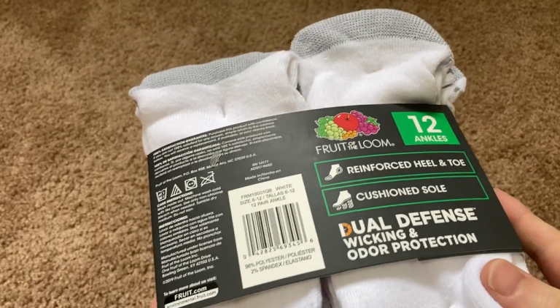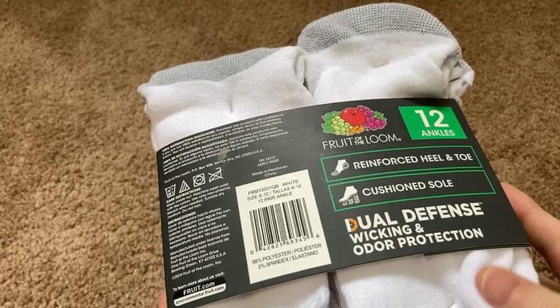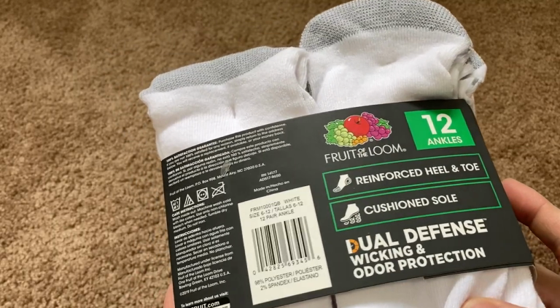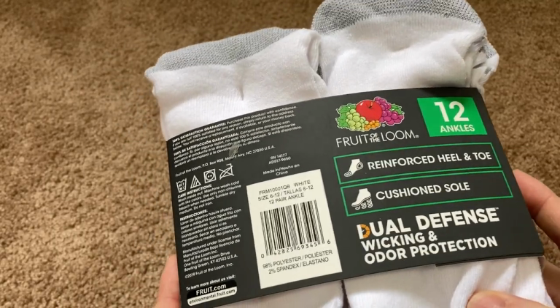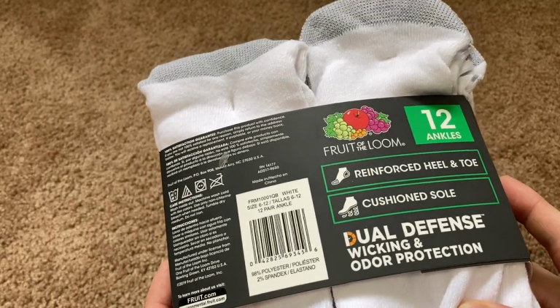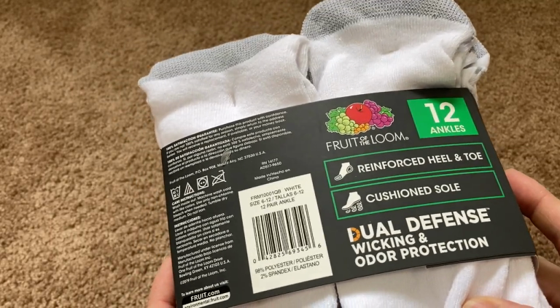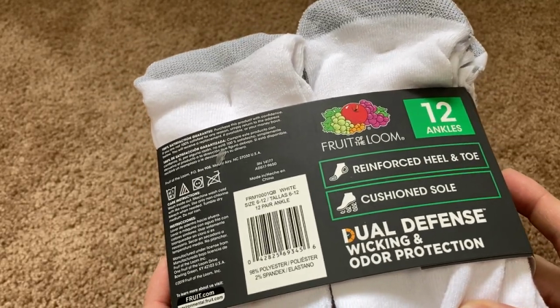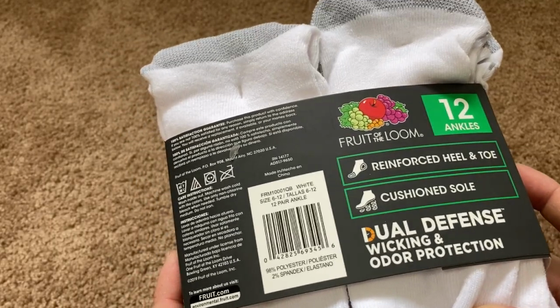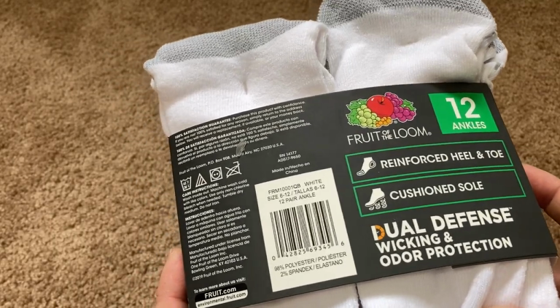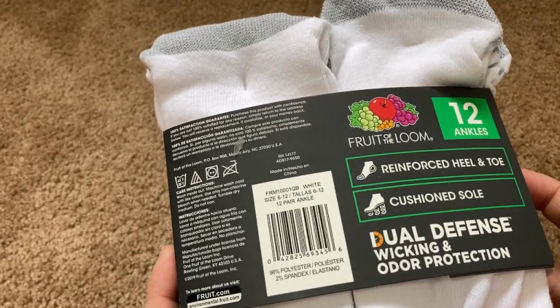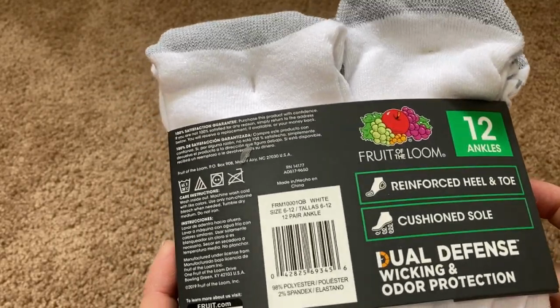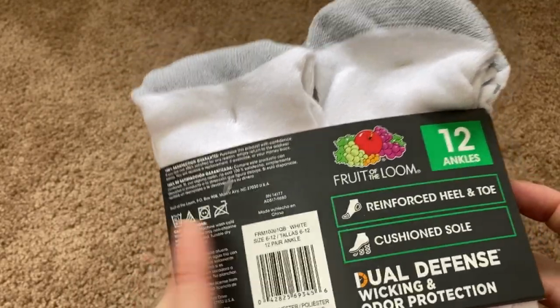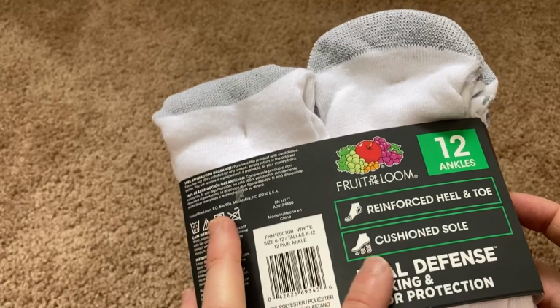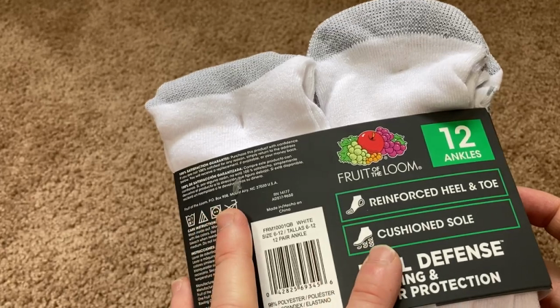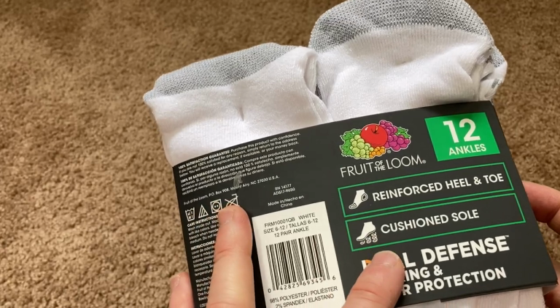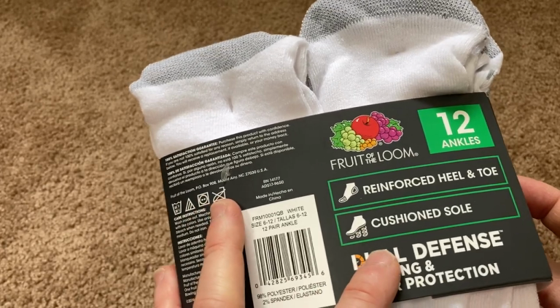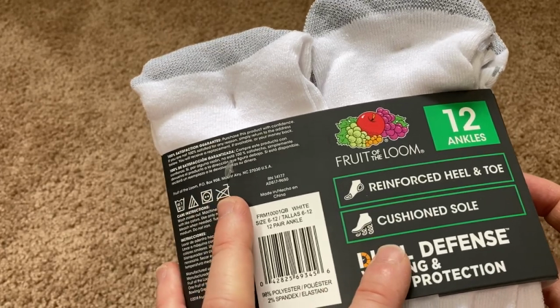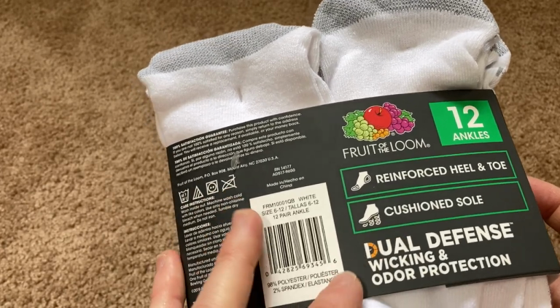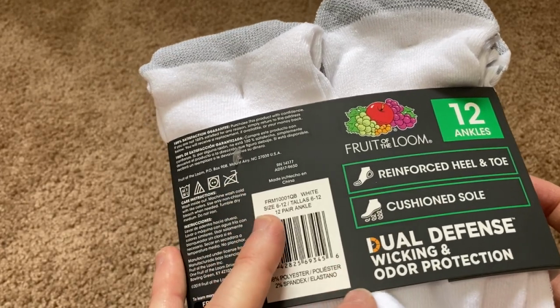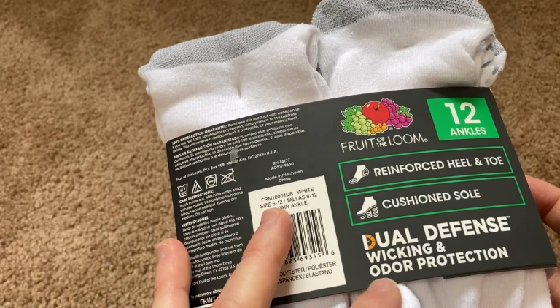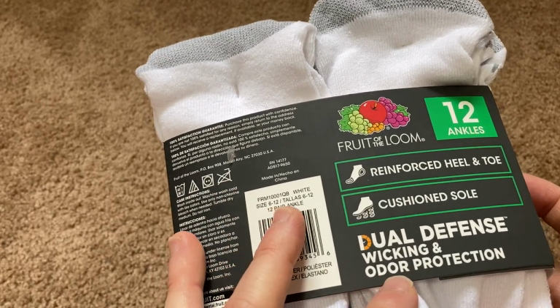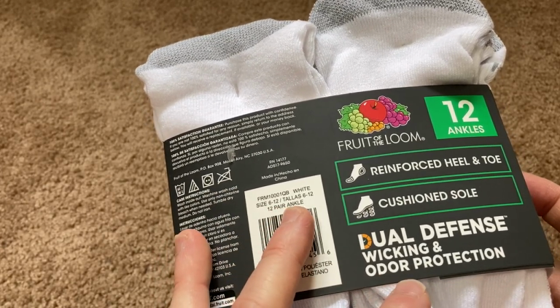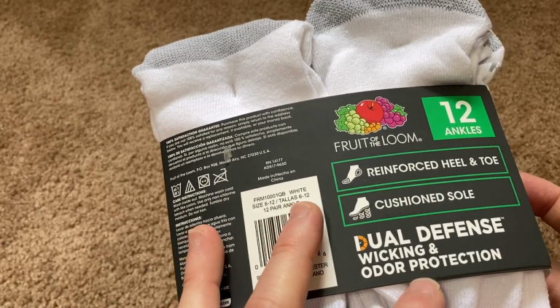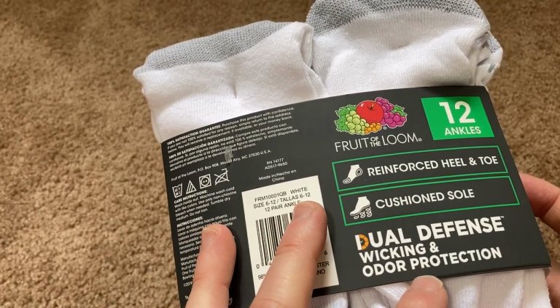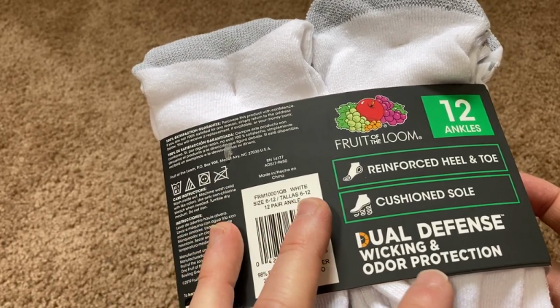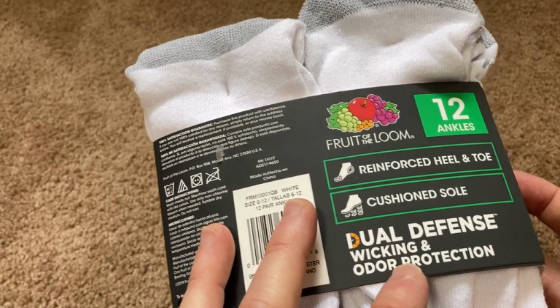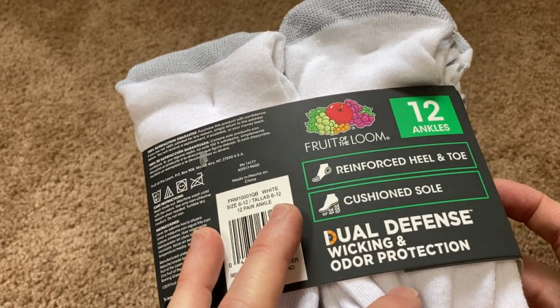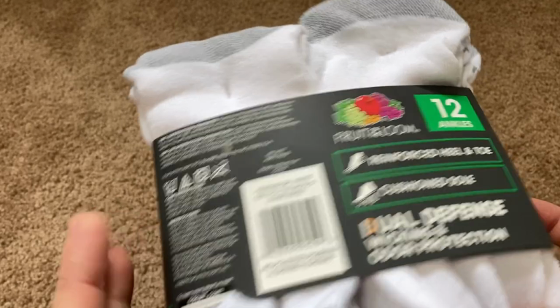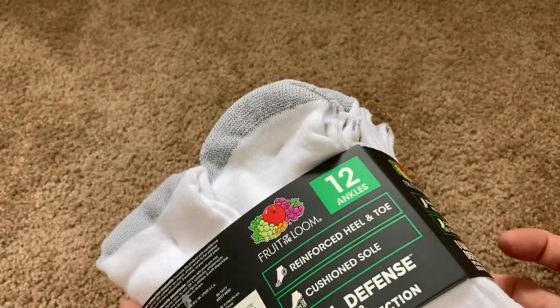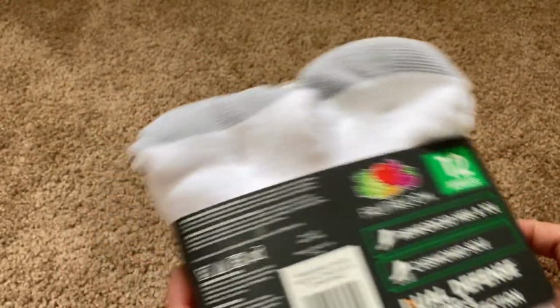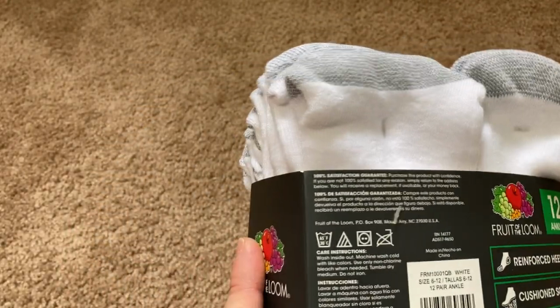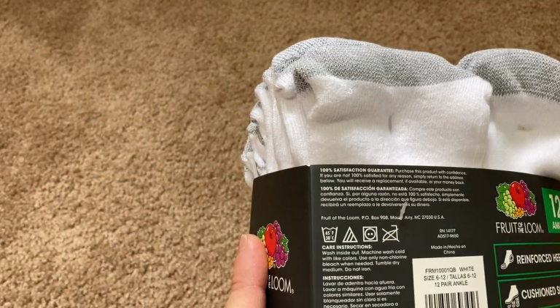Here we have some Fruit of the Loom socks. These are reinforced heel and toe, and they have a cushioned sole. Dual defense wicking and odor protection.